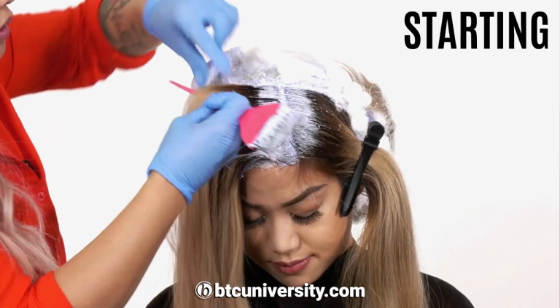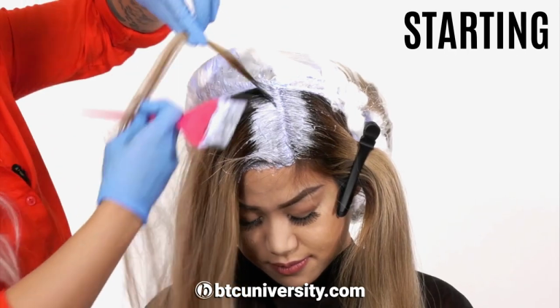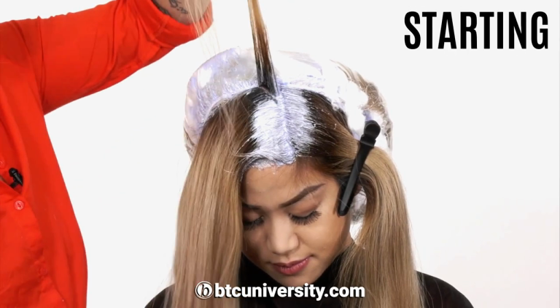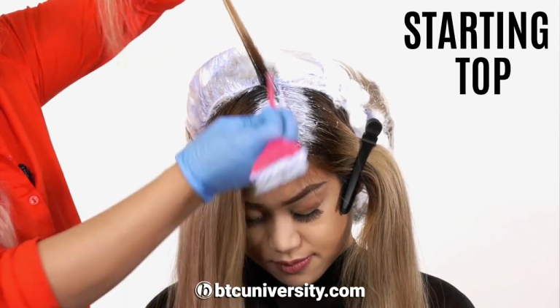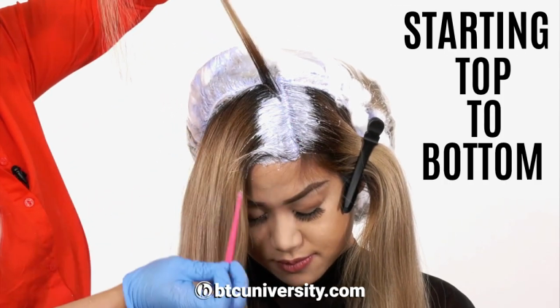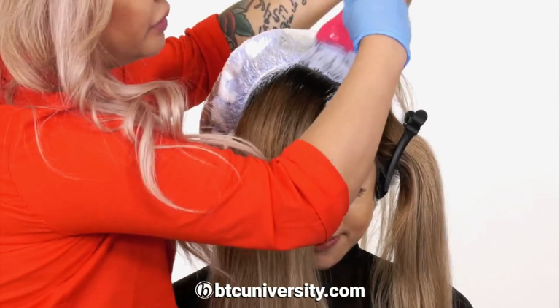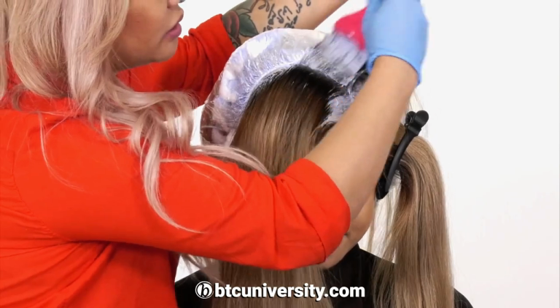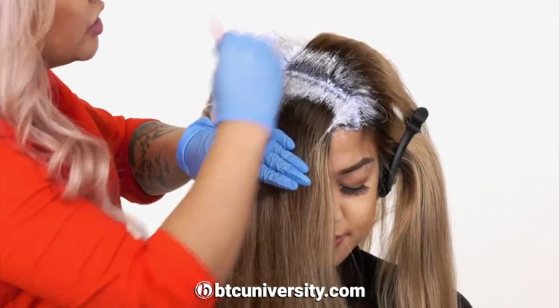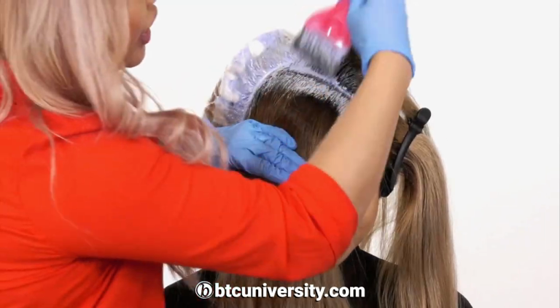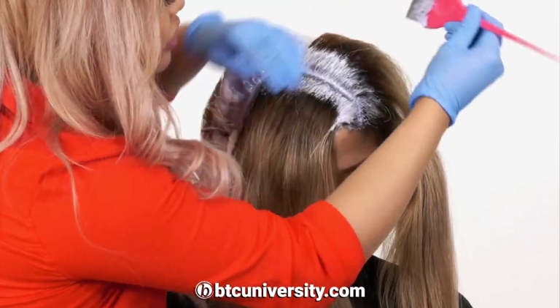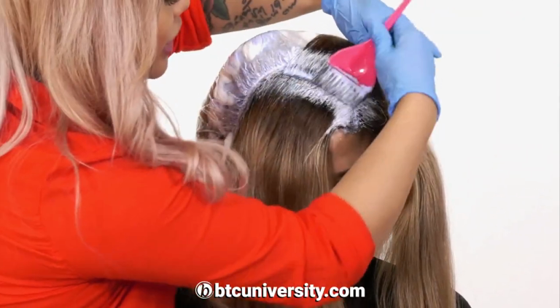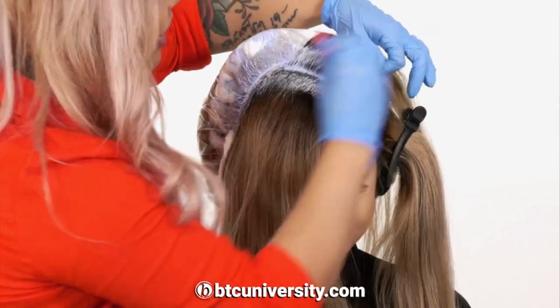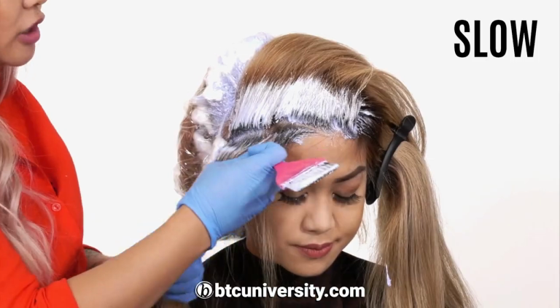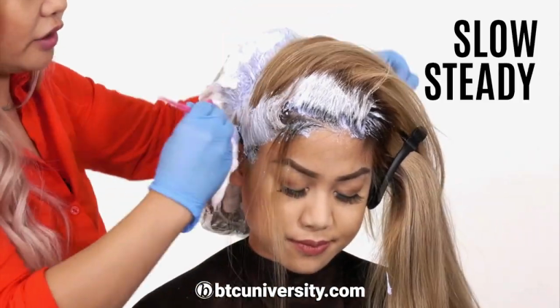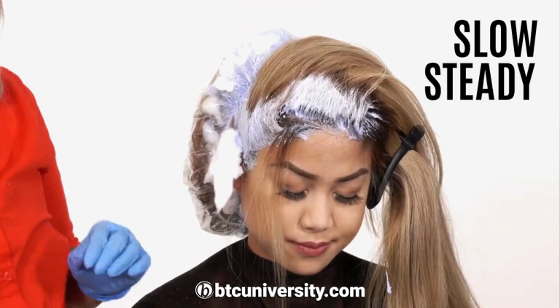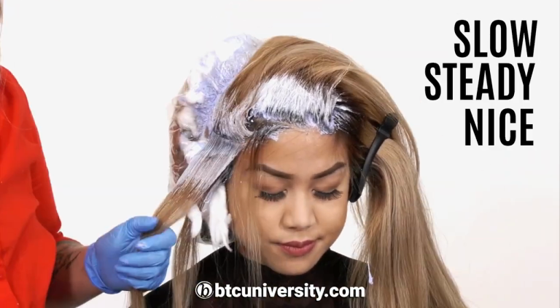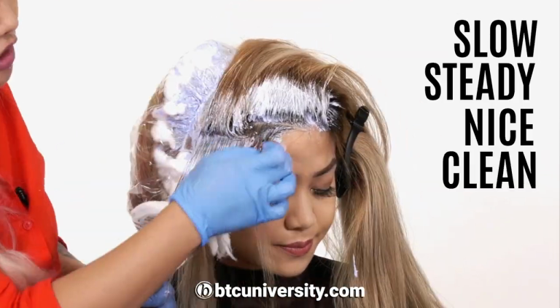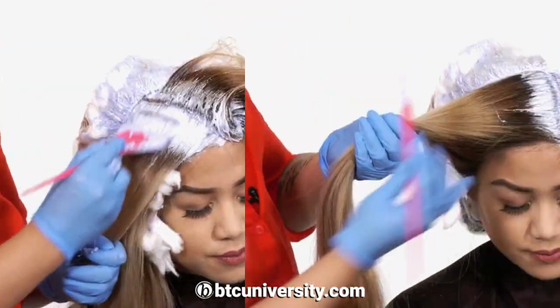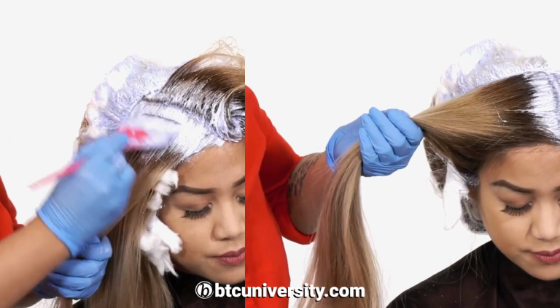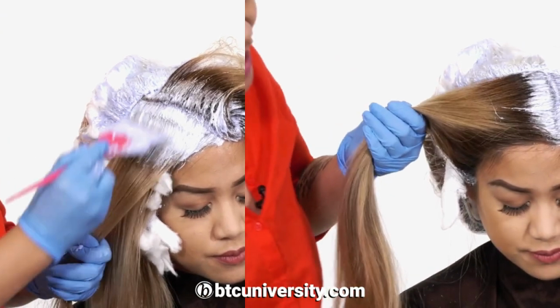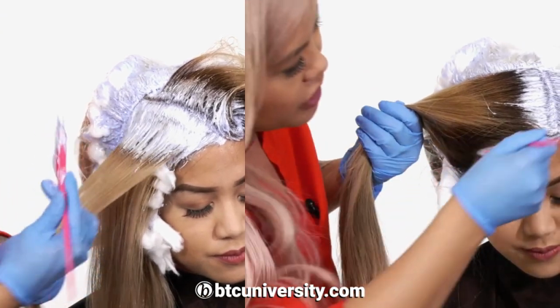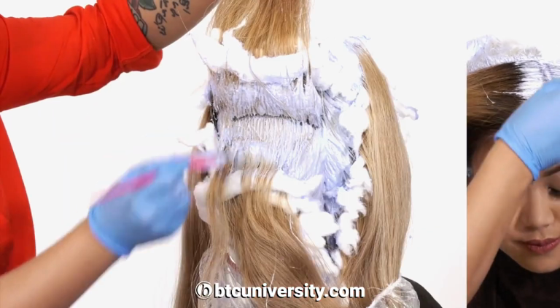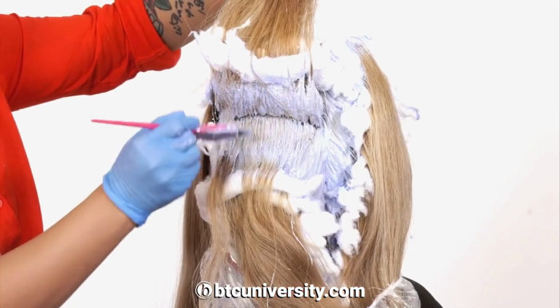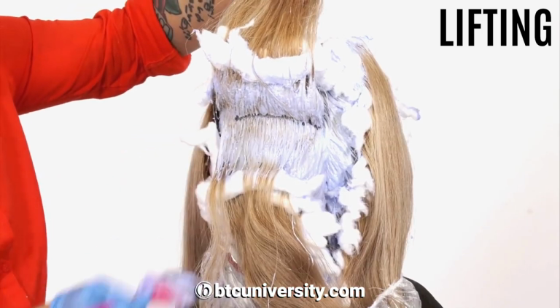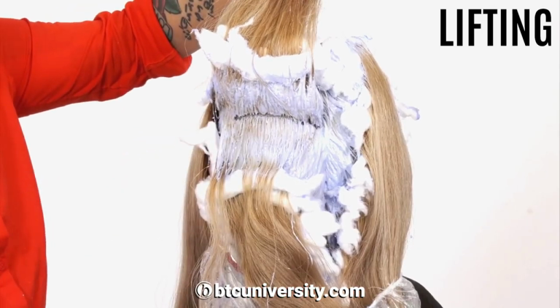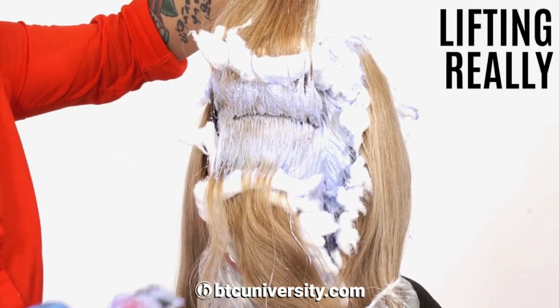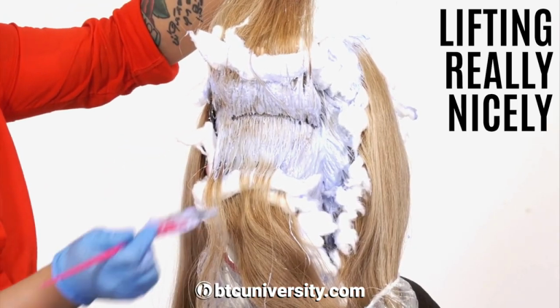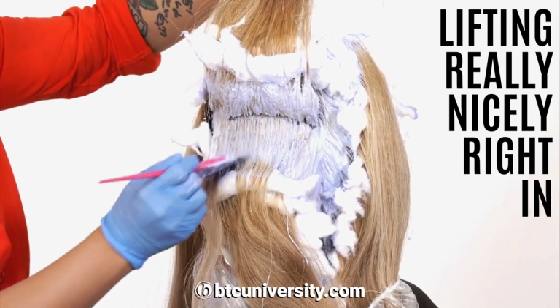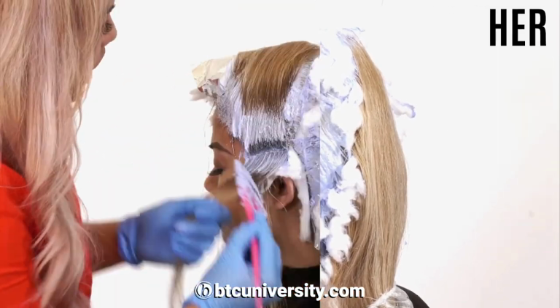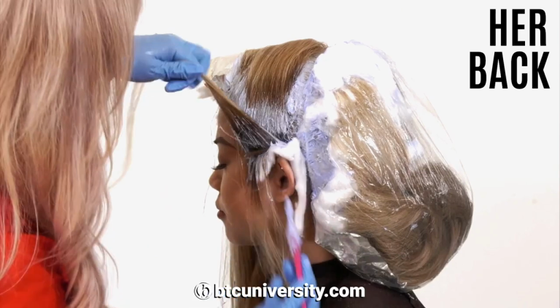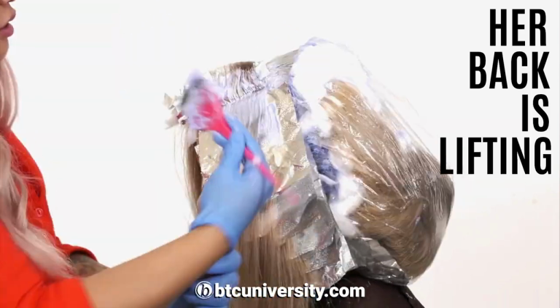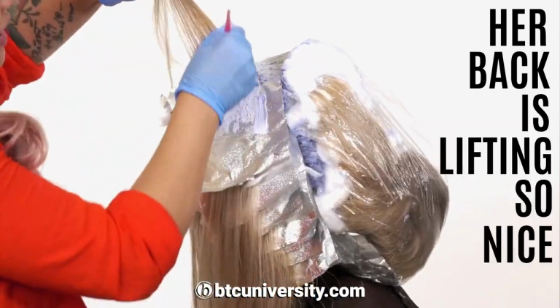I will be starting top to bottom and then I'm just kind of swiping it lightly onto her lips. Slow and steady, really nice and clean. Notice my tension? It's really tight. You can see she's lifting really nicely right in here and her back is lifting so nice.